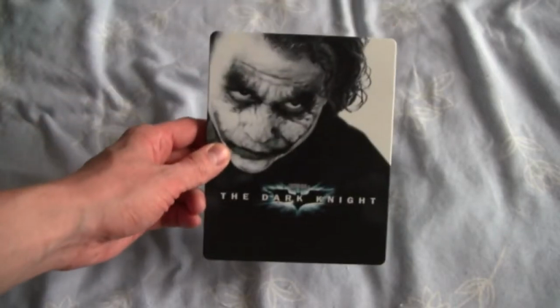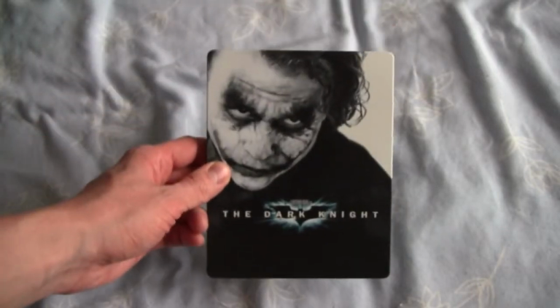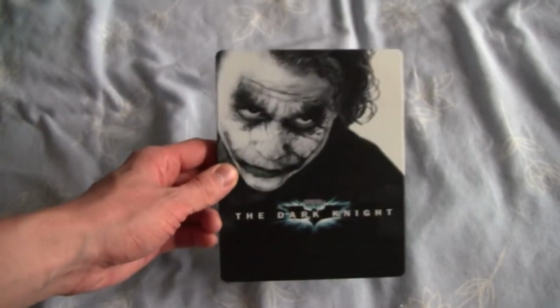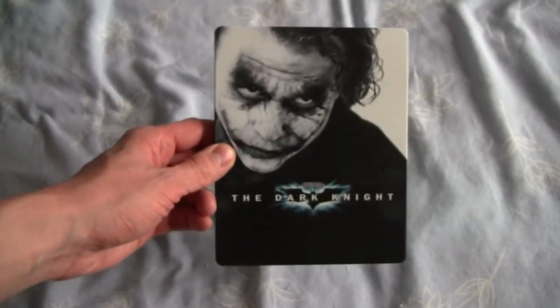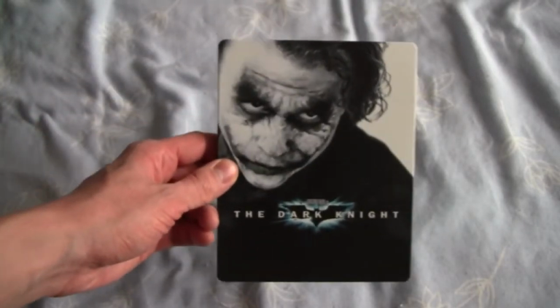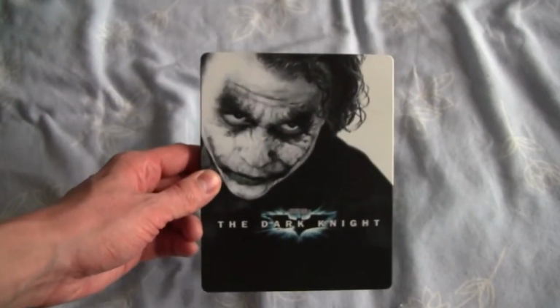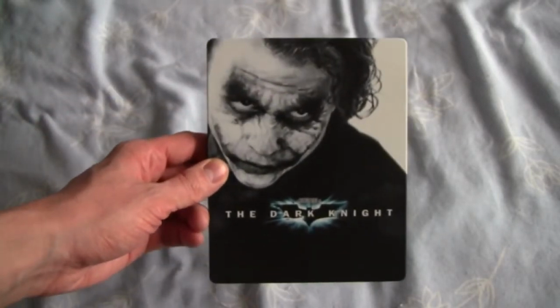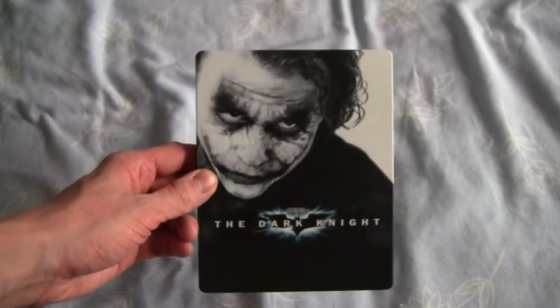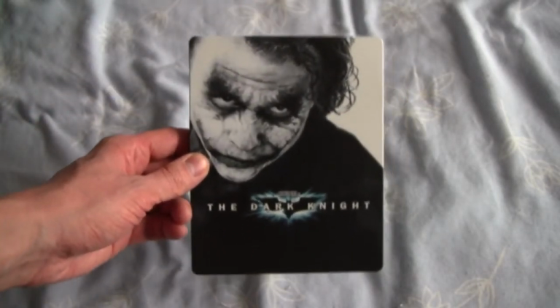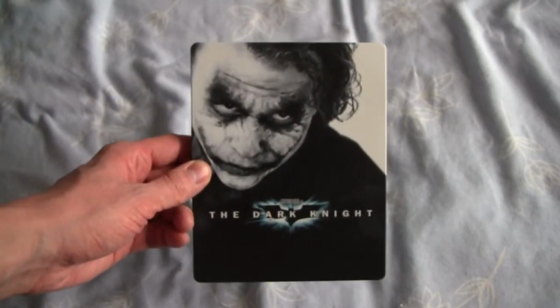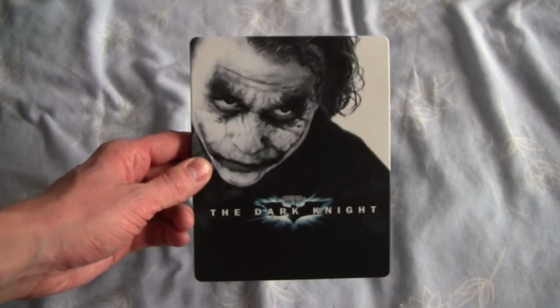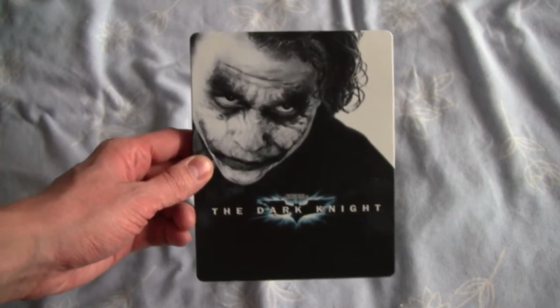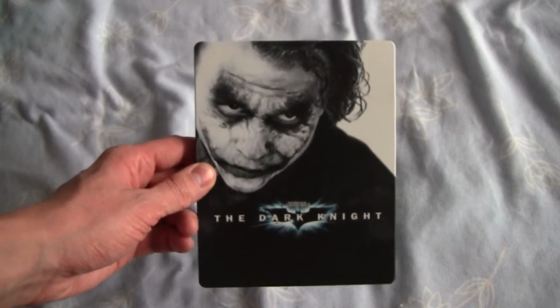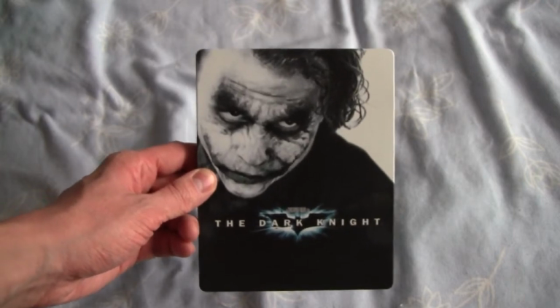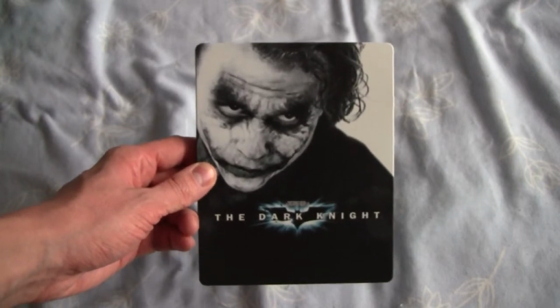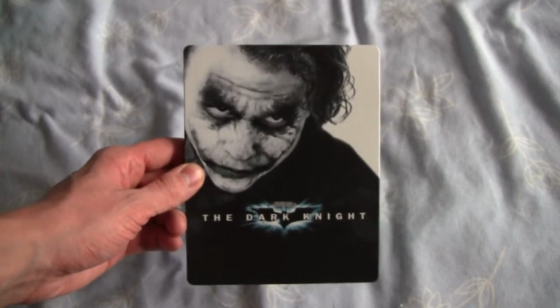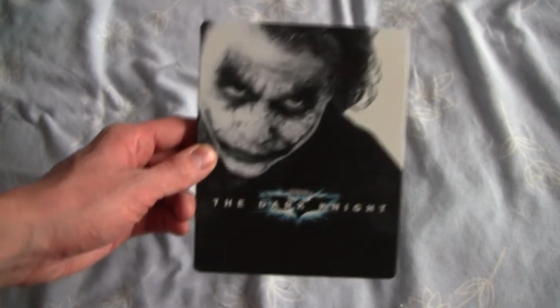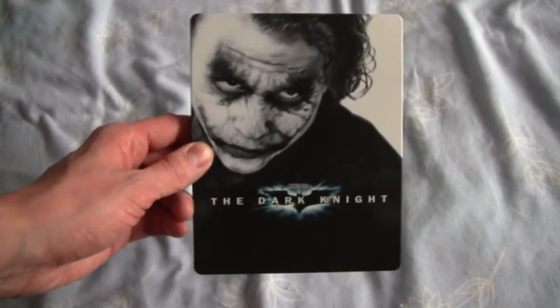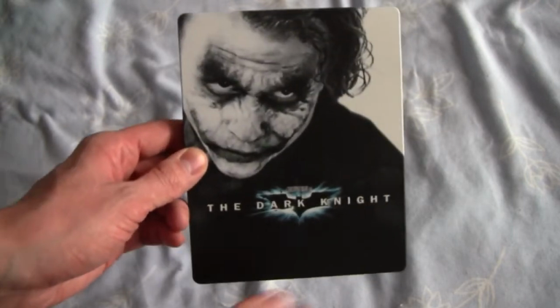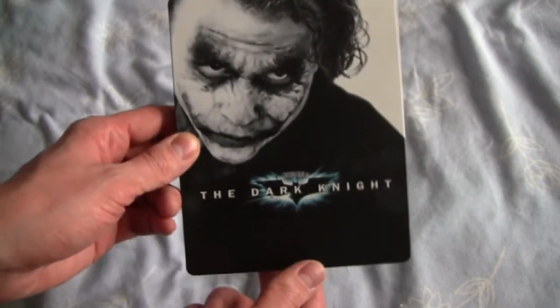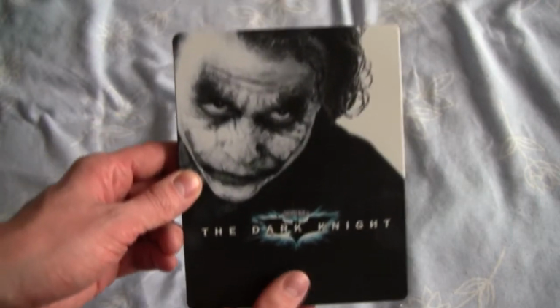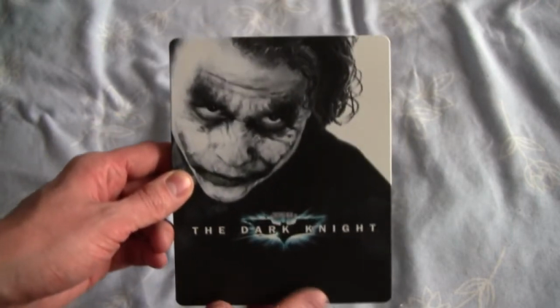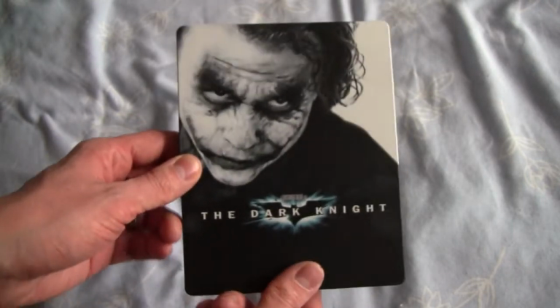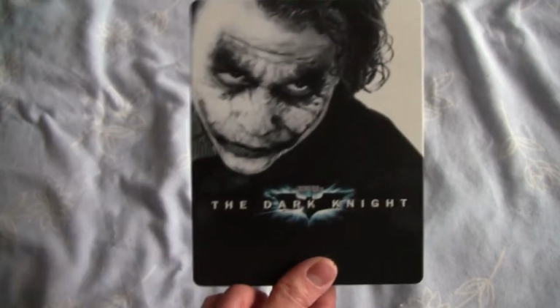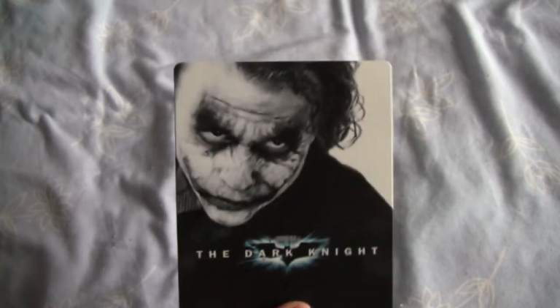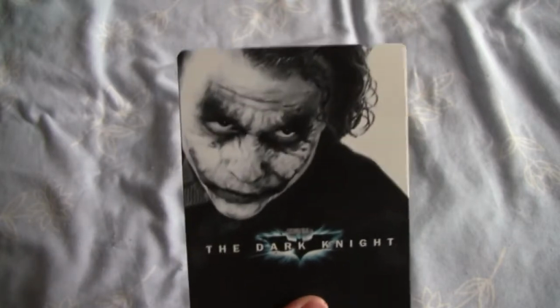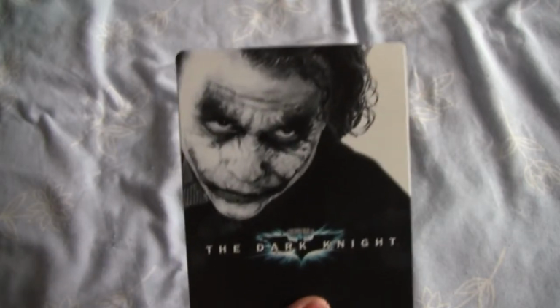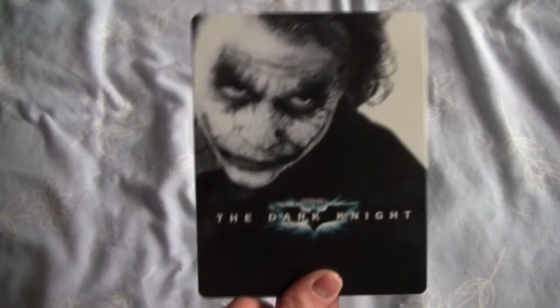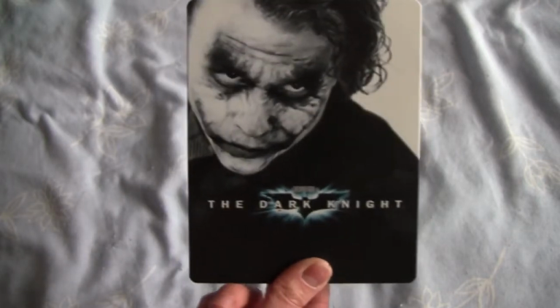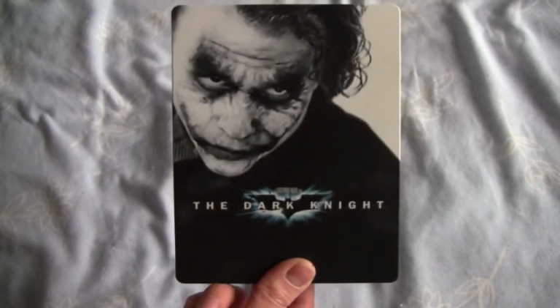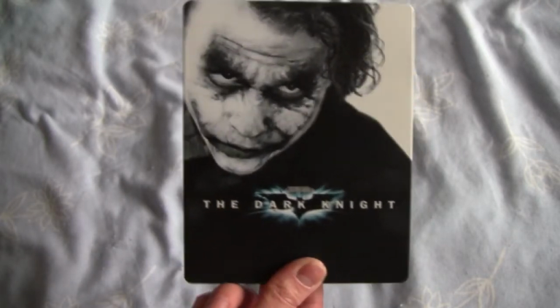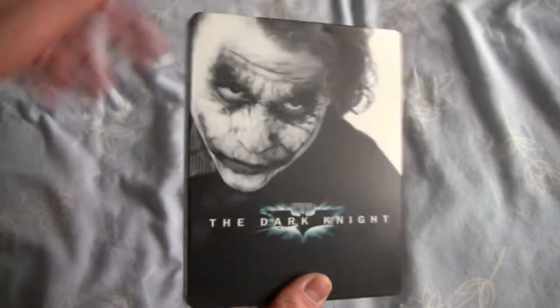Hello, welcome to a close look at the Blu-ray Steelbook for The Dark Knight. This is all the way from Japan, from Amazon Japan. And this is just an amazing Steelbook — I love it, I love the artwork.